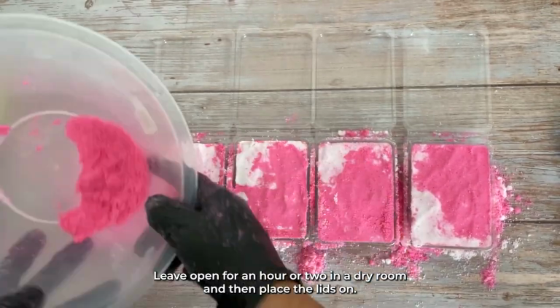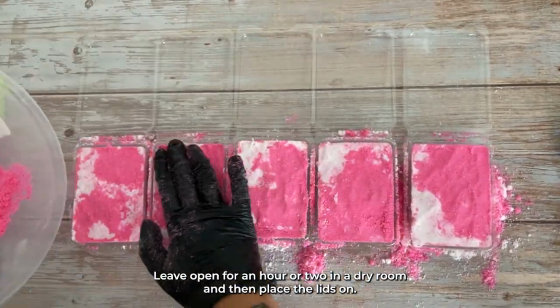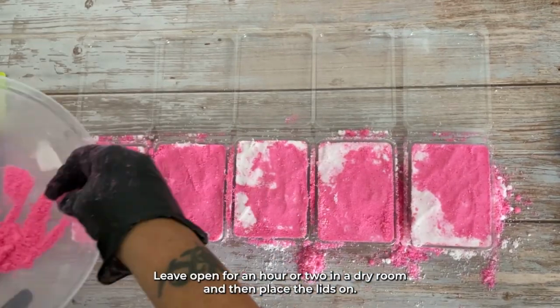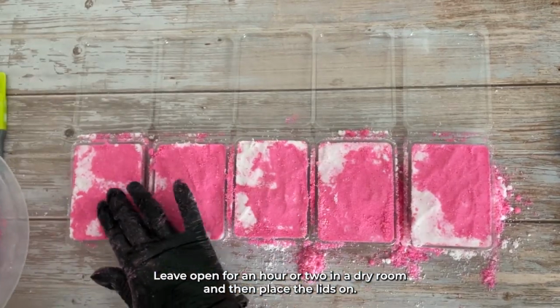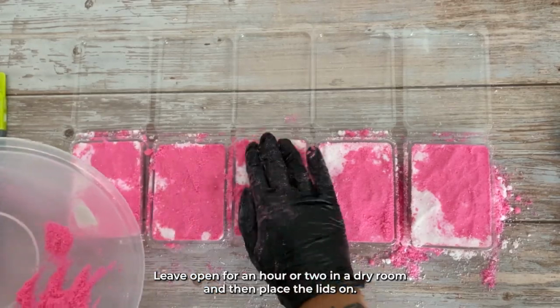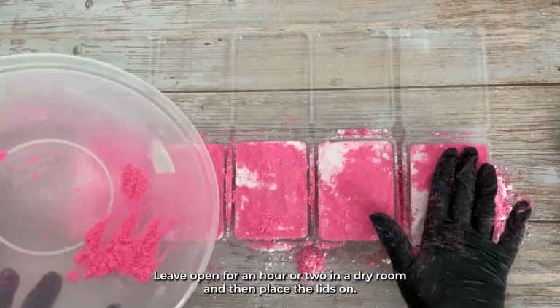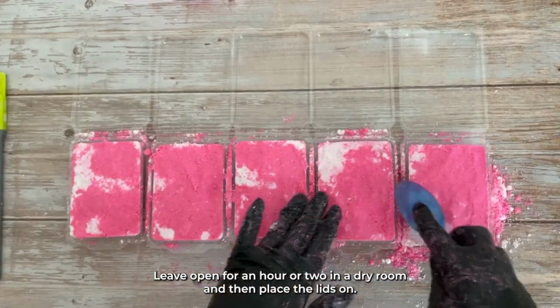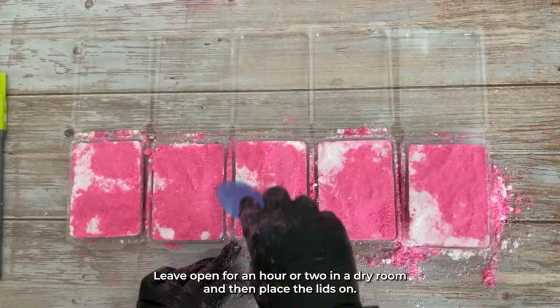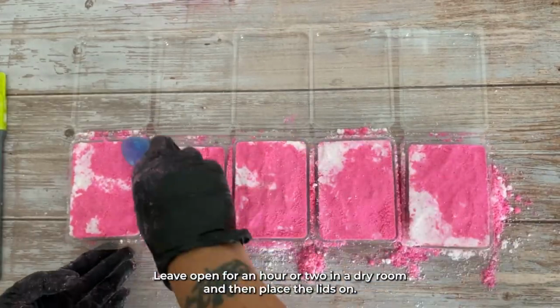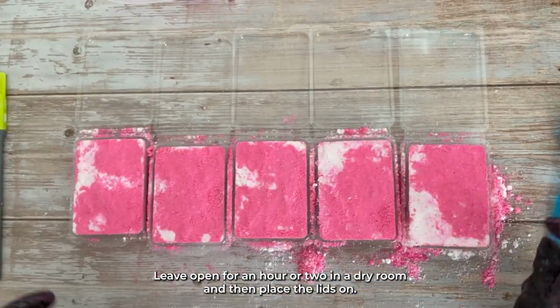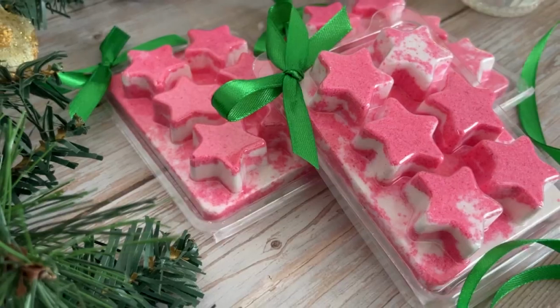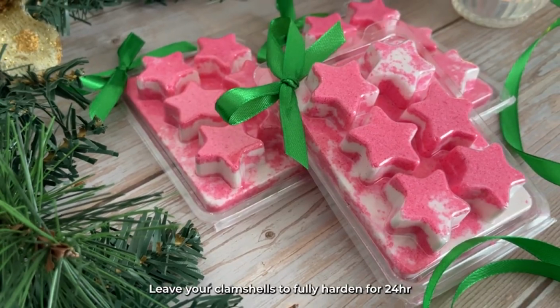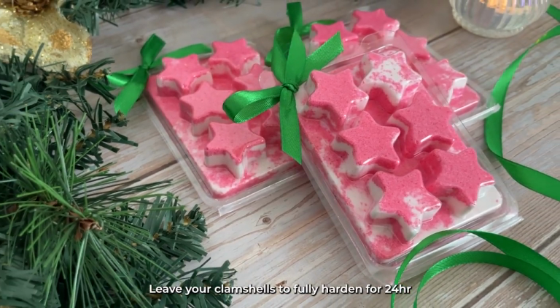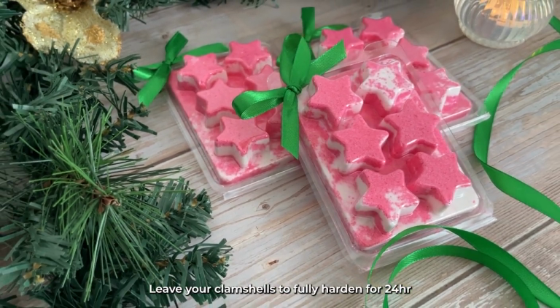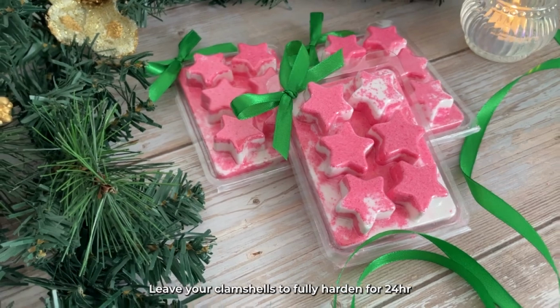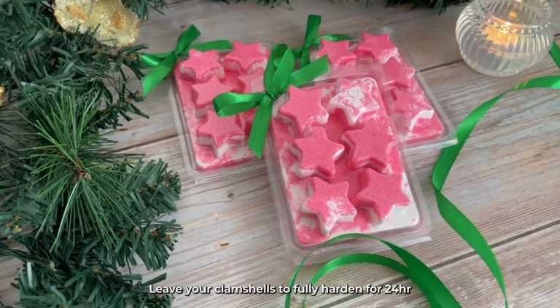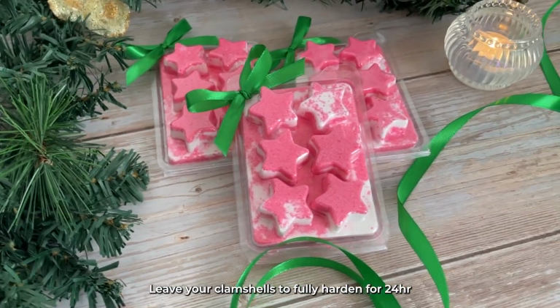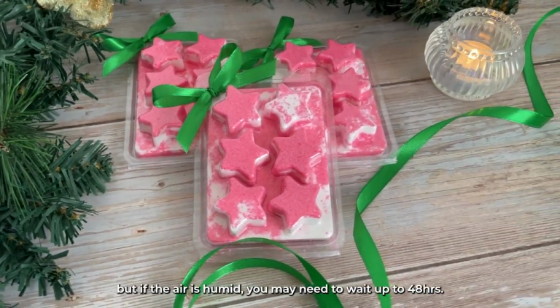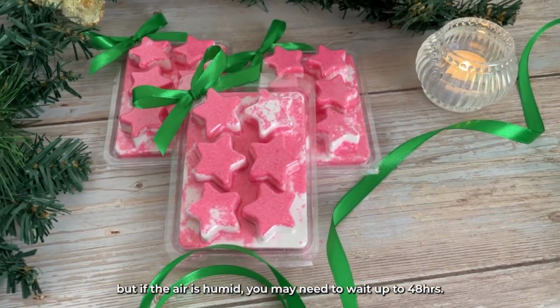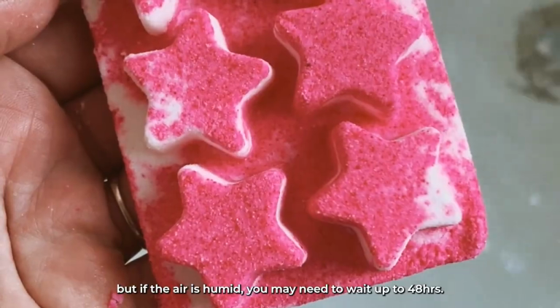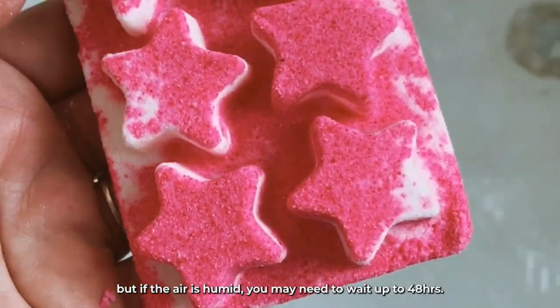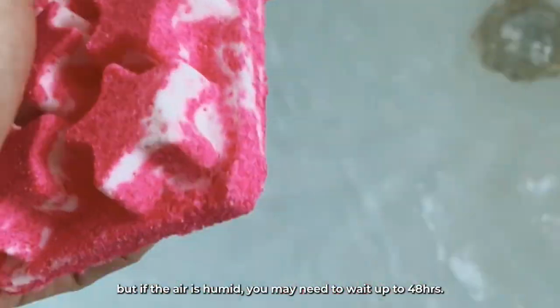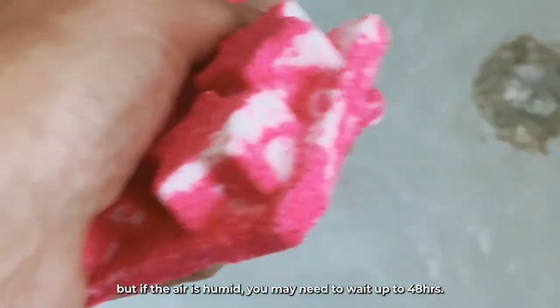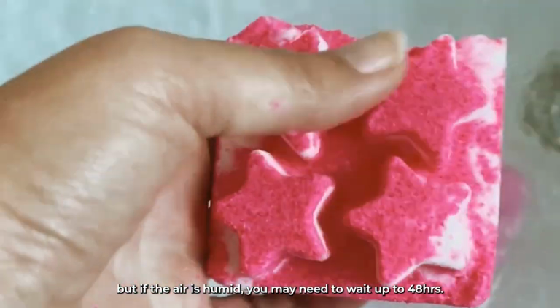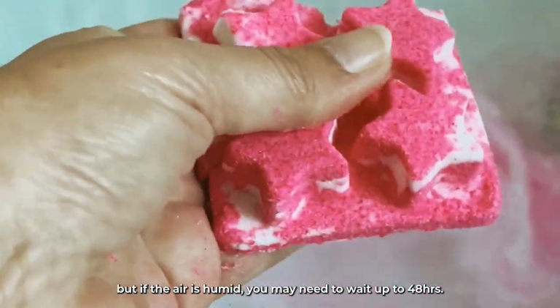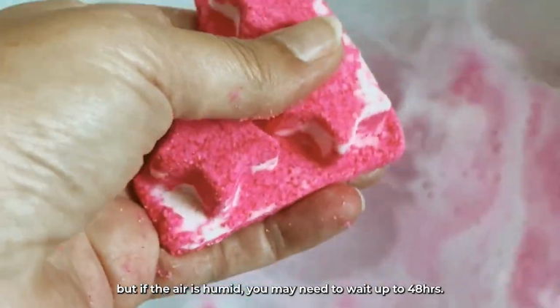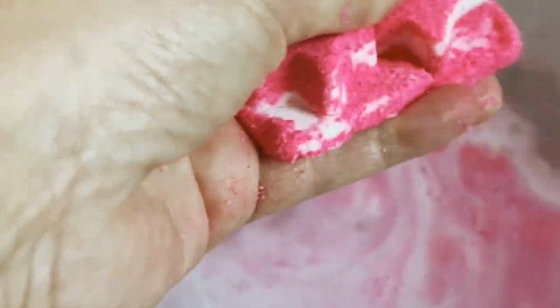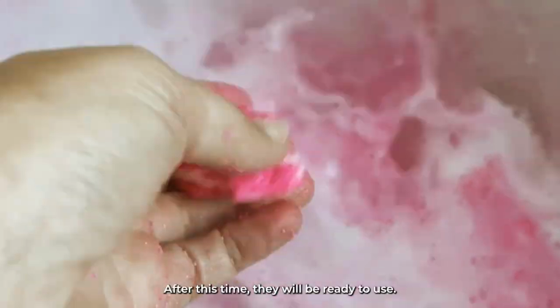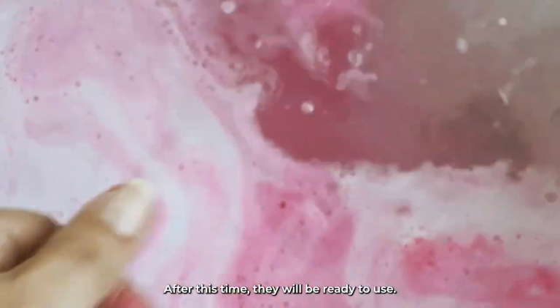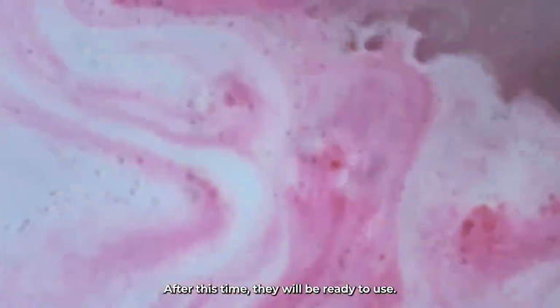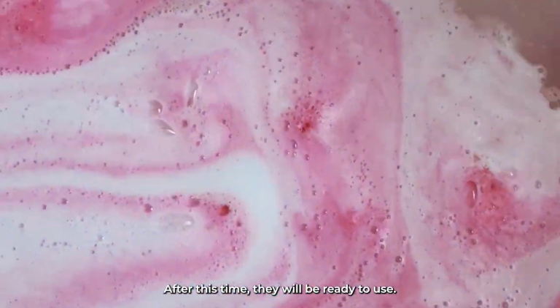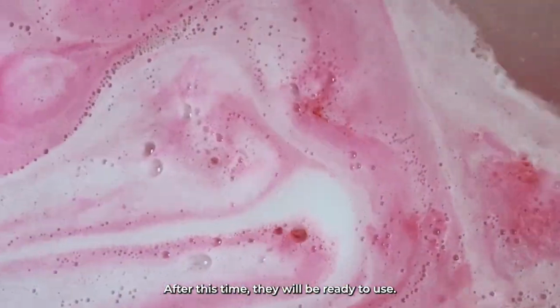Leave open for an hour or two in a dry room and then place the lids on. Leave your clamshells to fully harden for 24 hours, but if the air is humid, you may need to wait up to 48 hours. After this time, they will be ready to use.